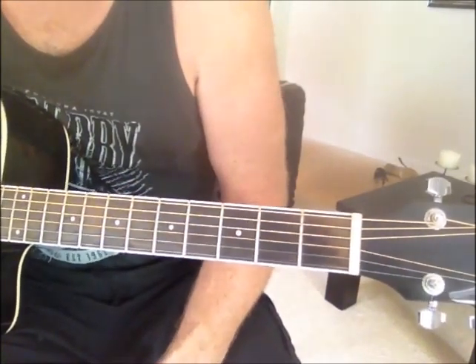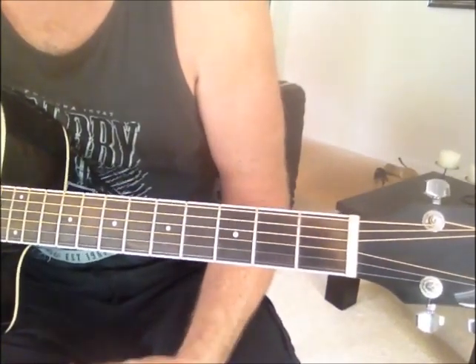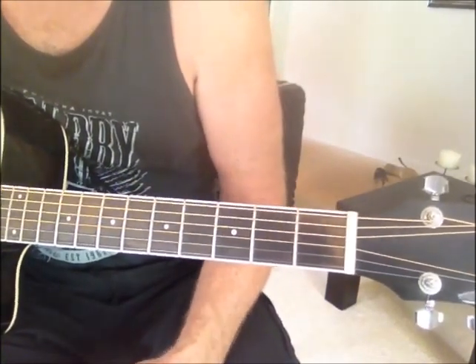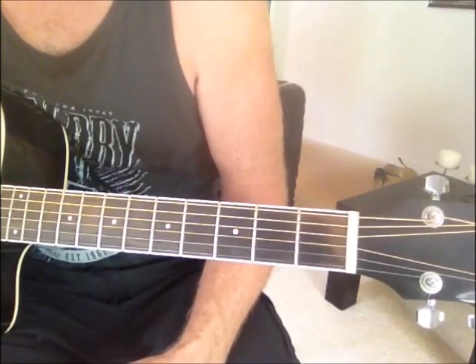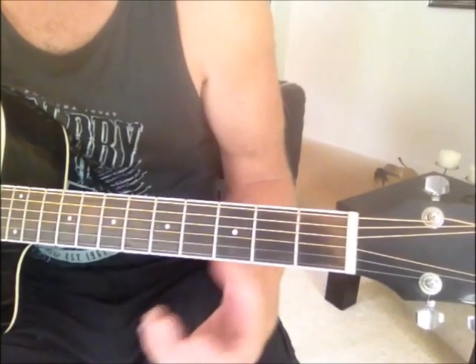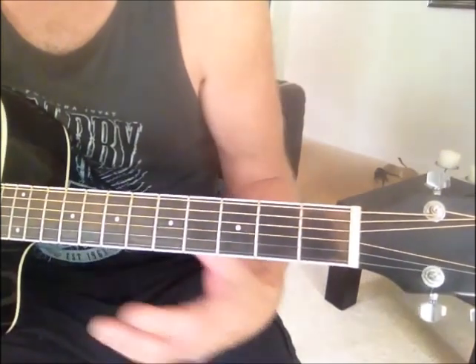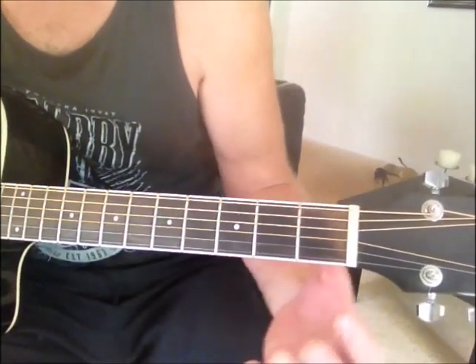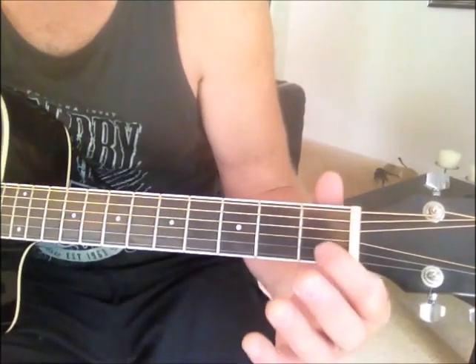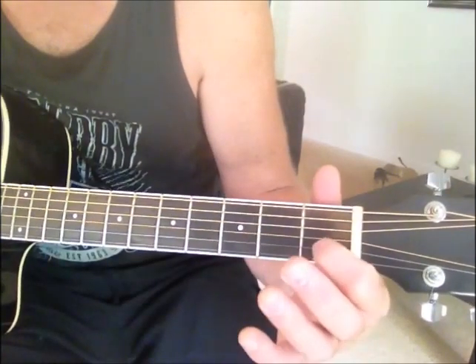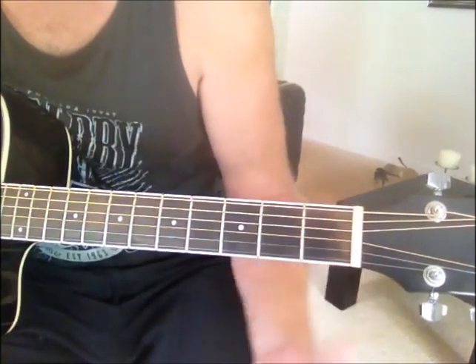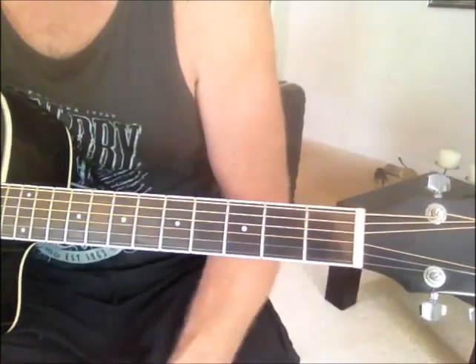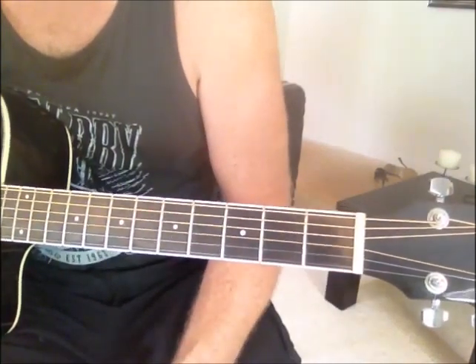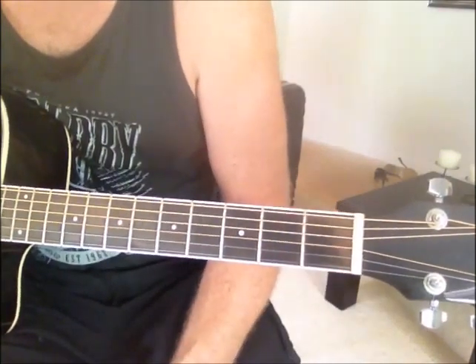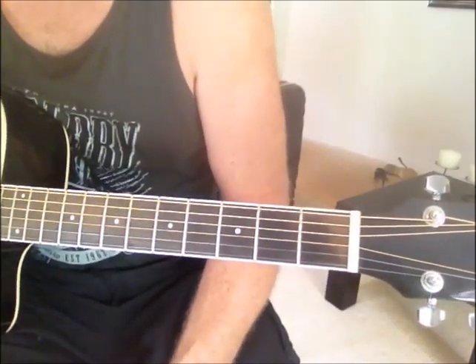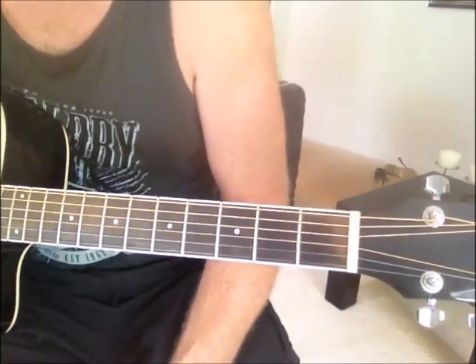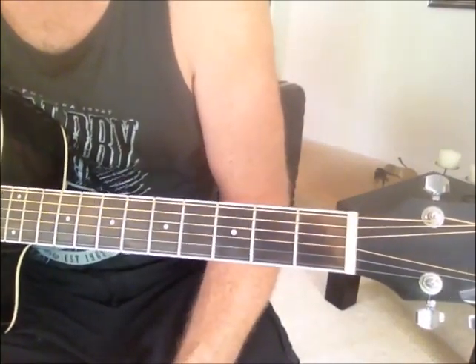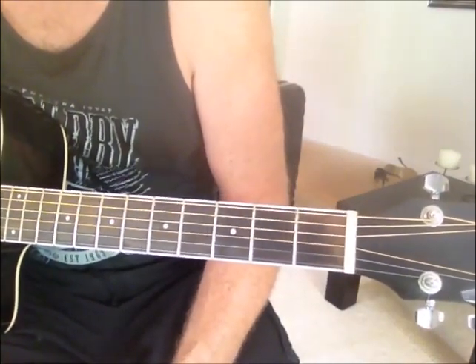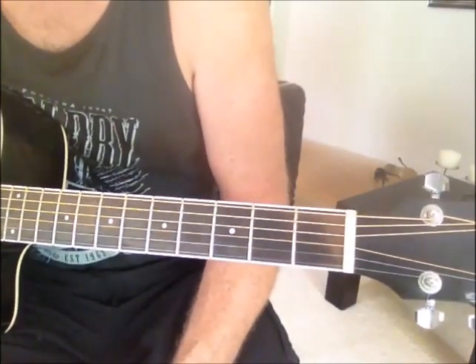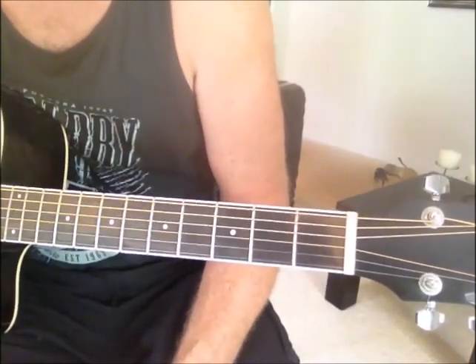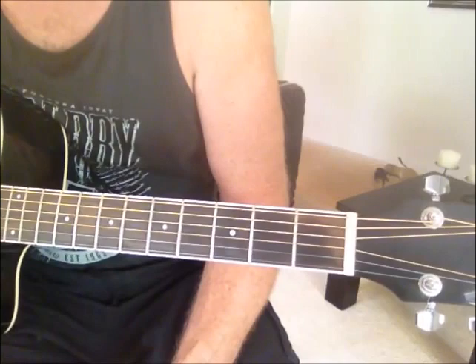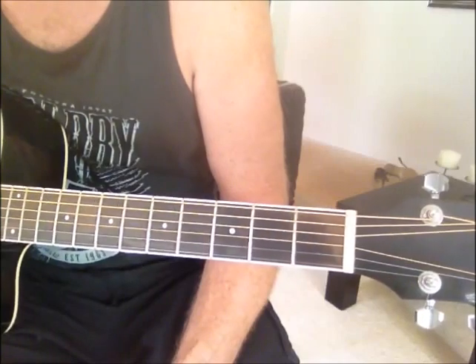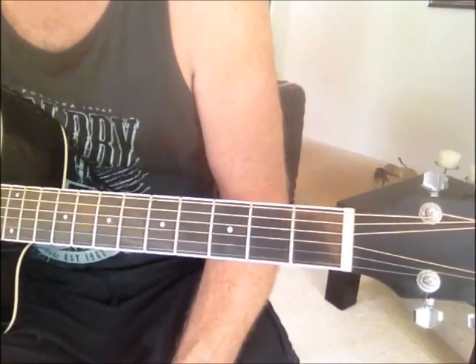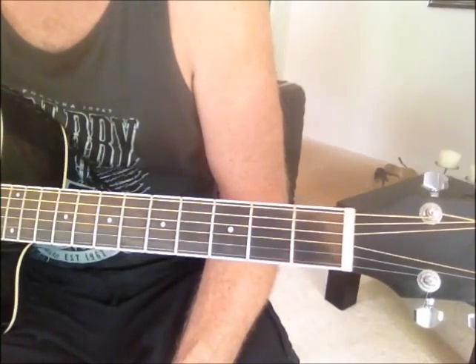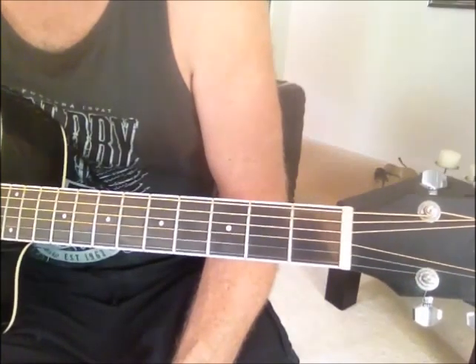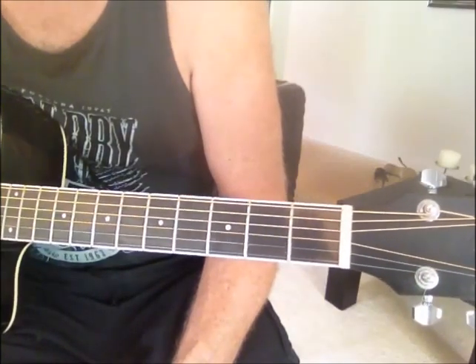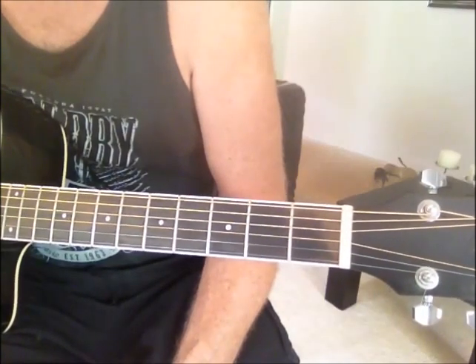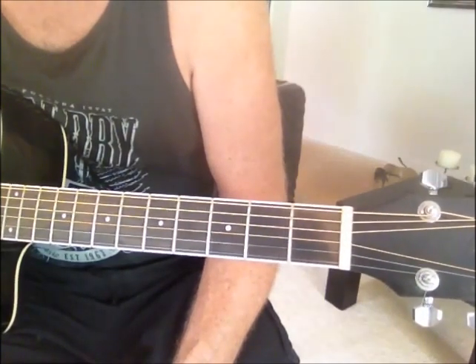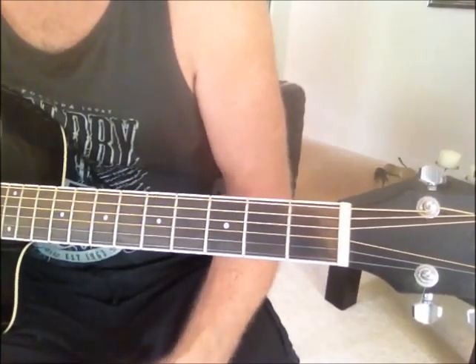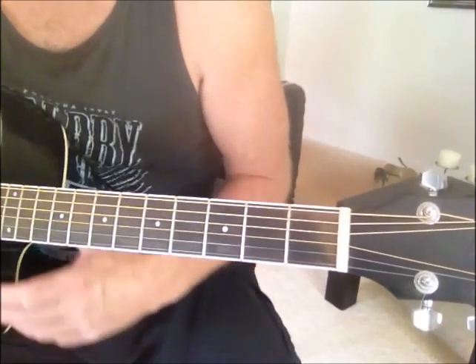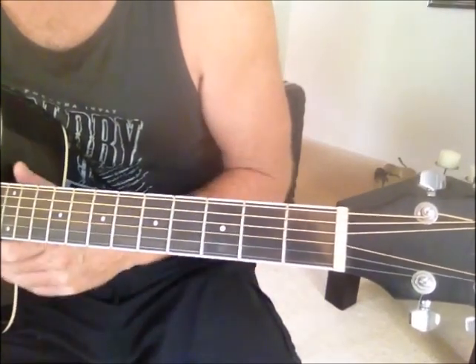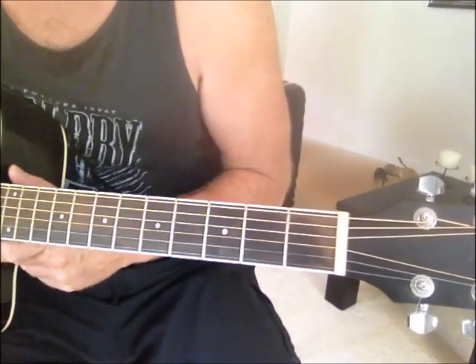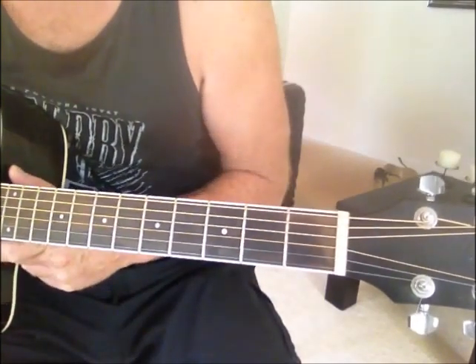It just takes a little bit of practice to make sure you clear the strings down here. So that might help you out when maybe a C add 9 doesn't cut it, and some songs you need a regular C. Thanks for watching.